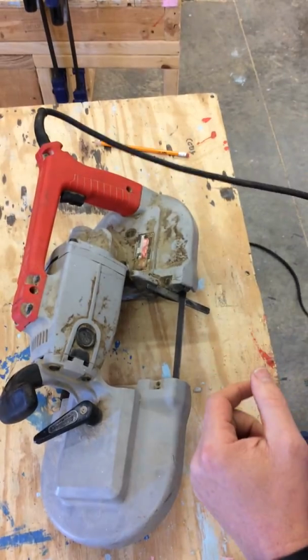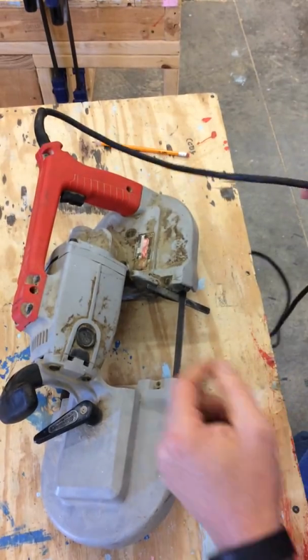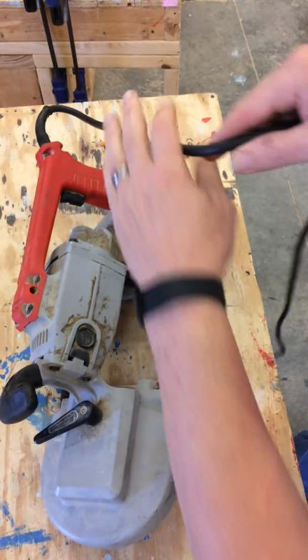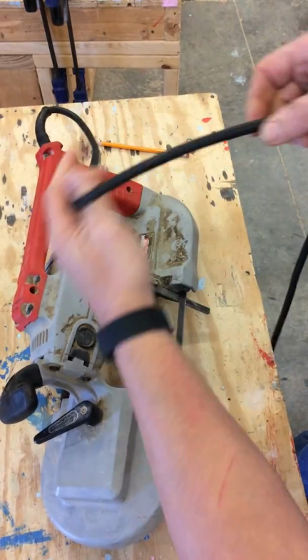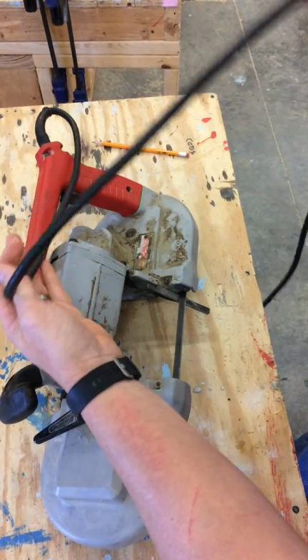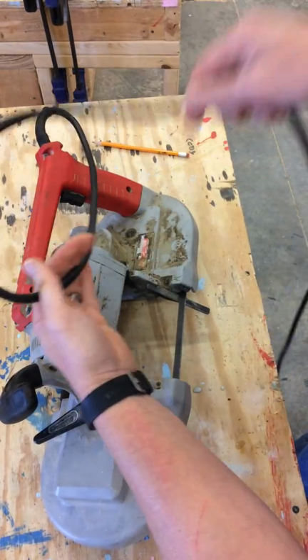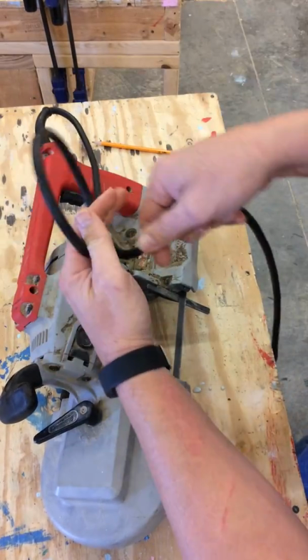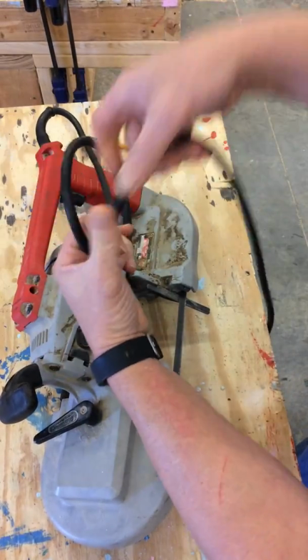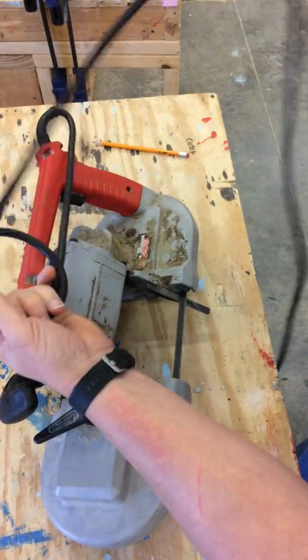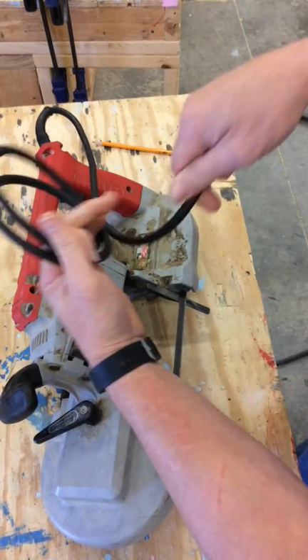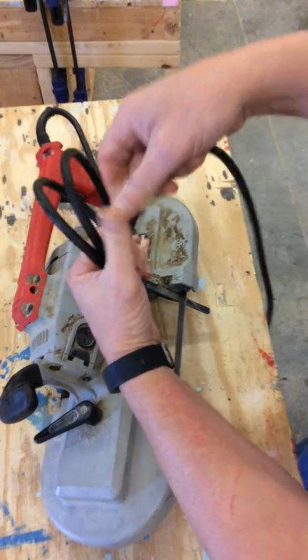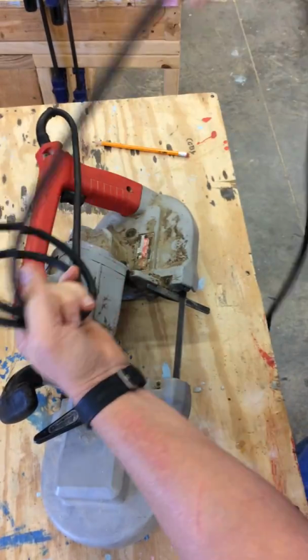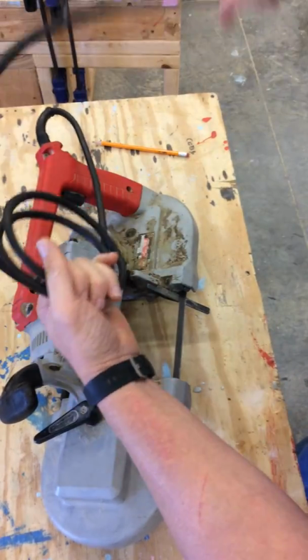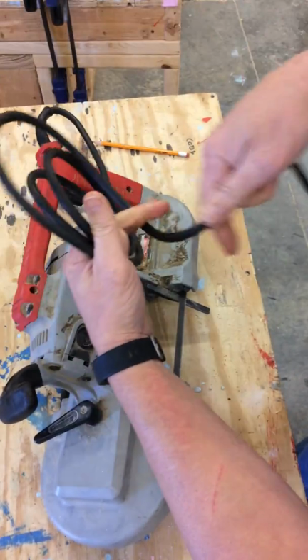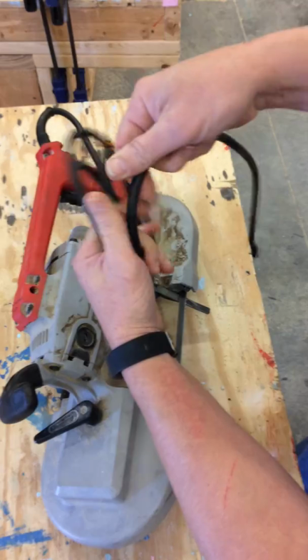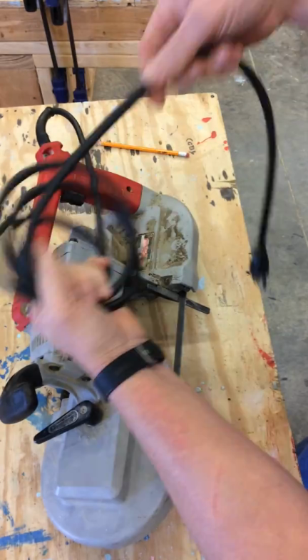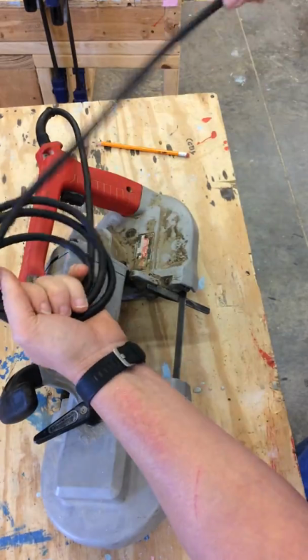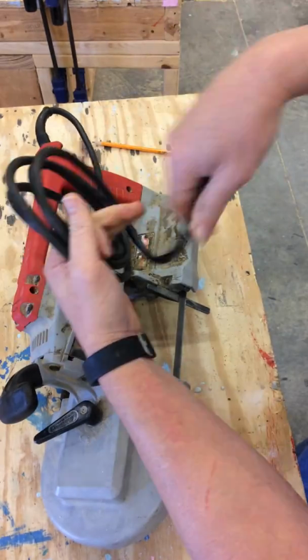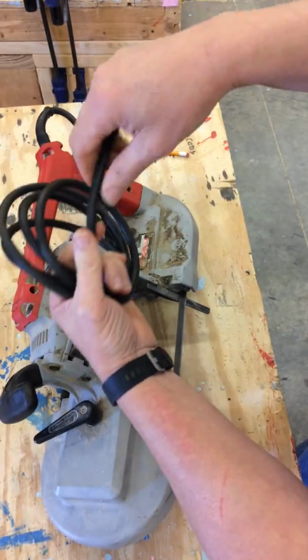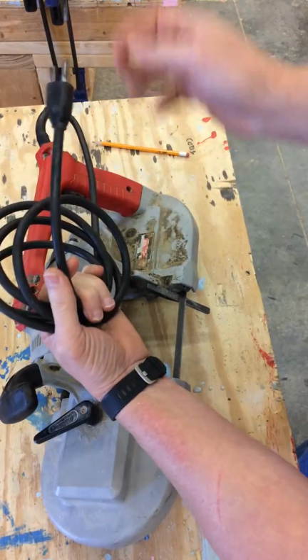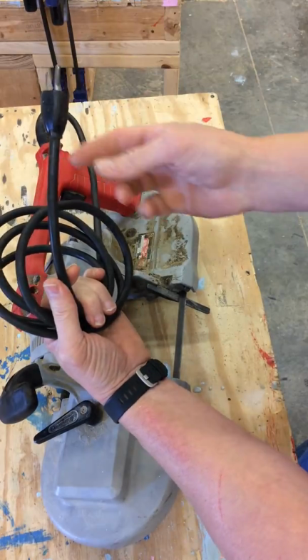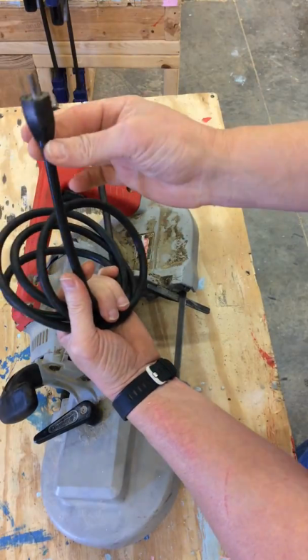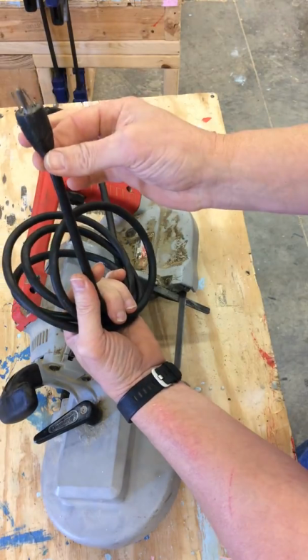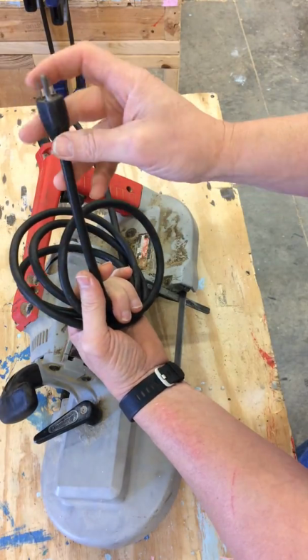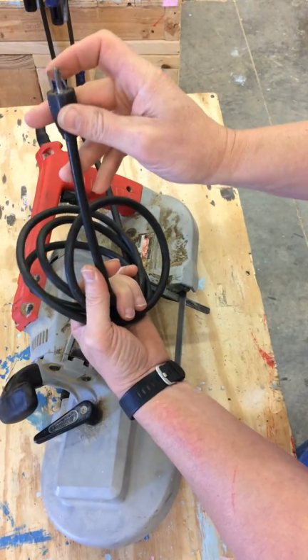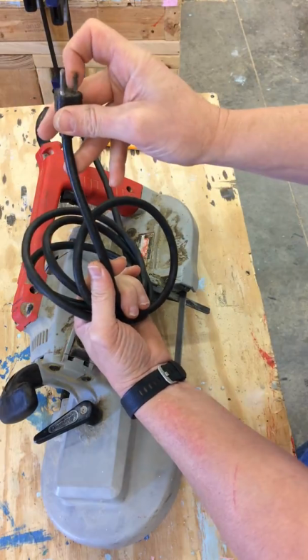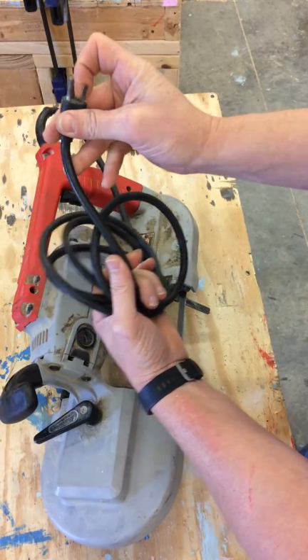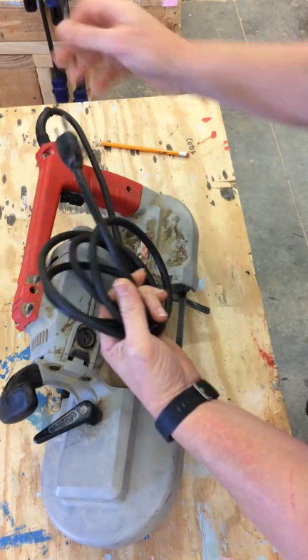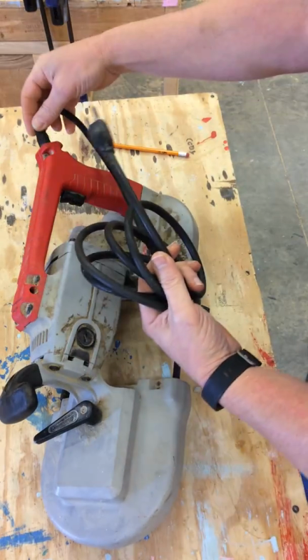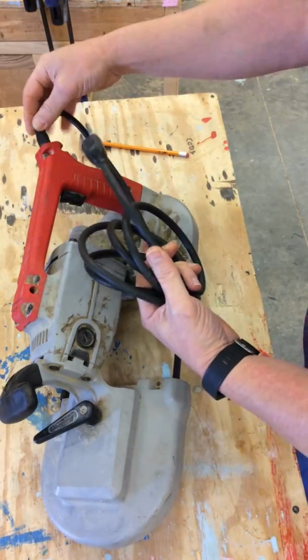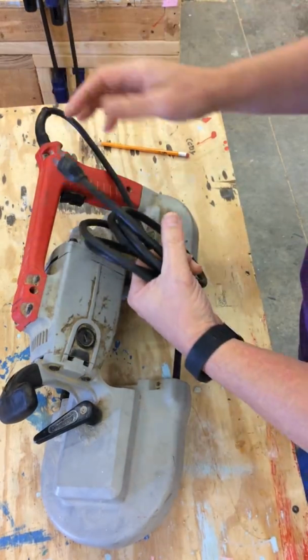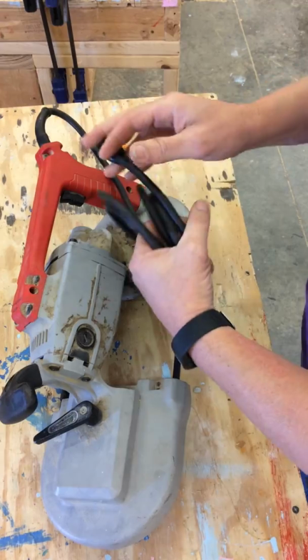The next piece I check is the cord for any tears or frays, especially focusing on the plug-in end and where it goes into the saw.